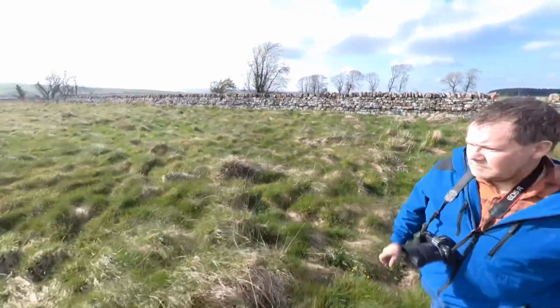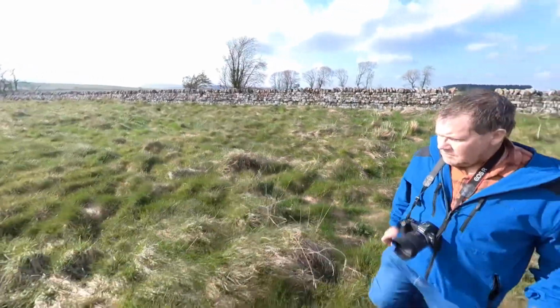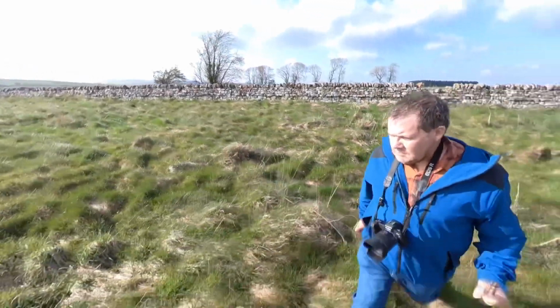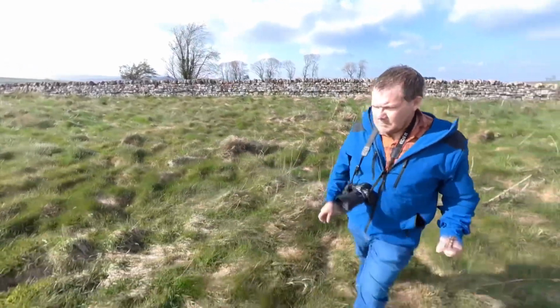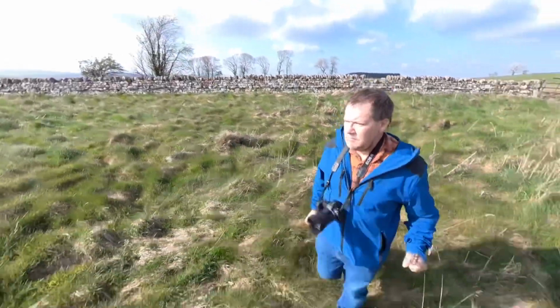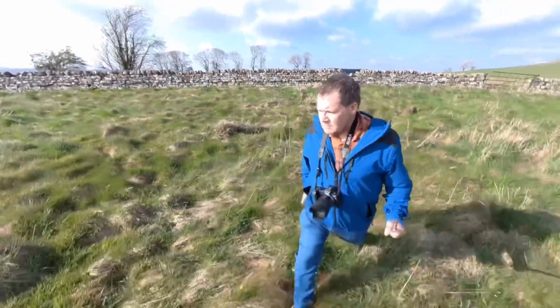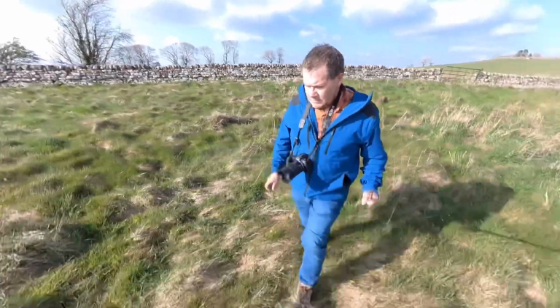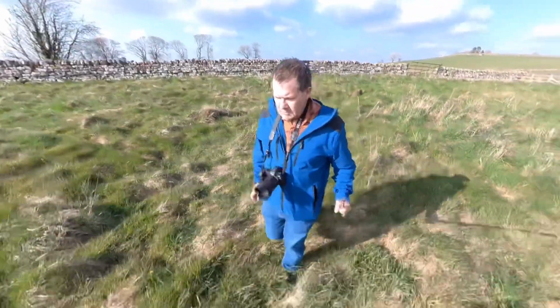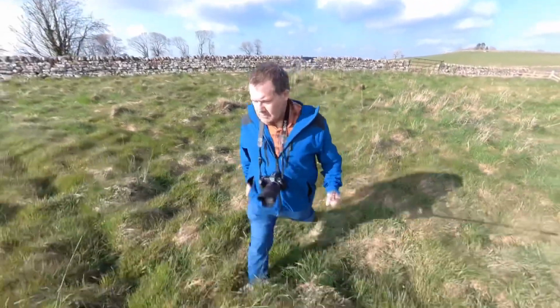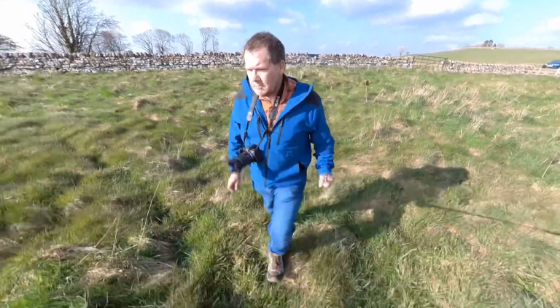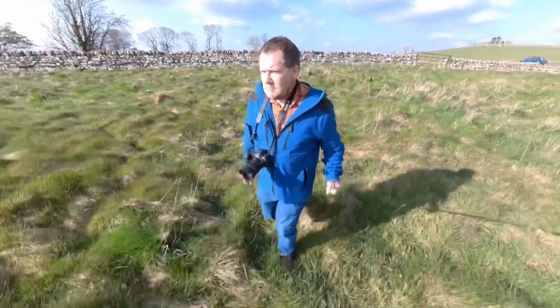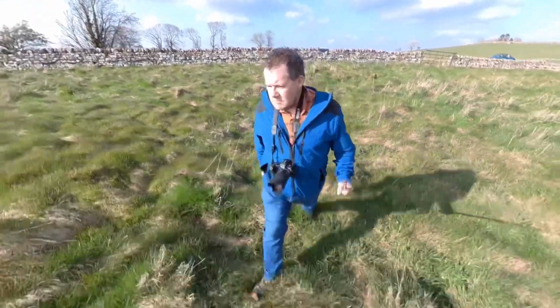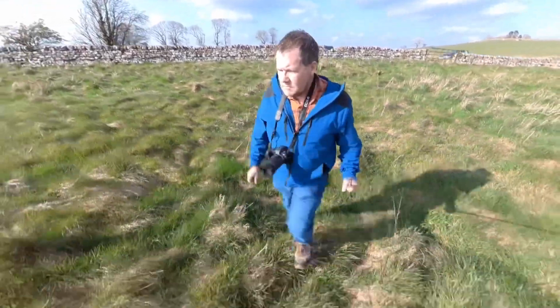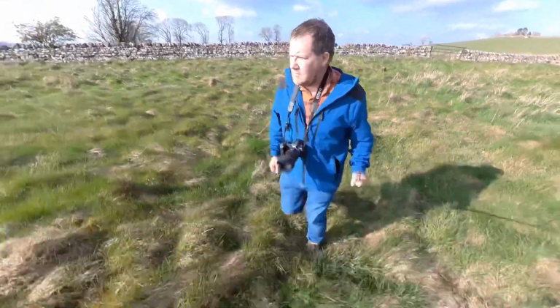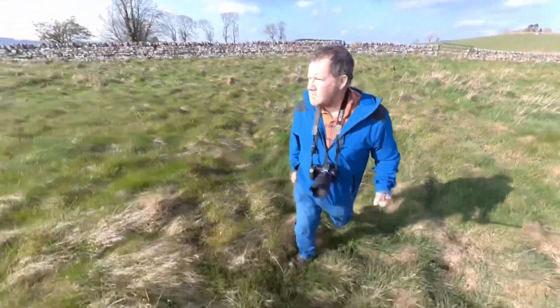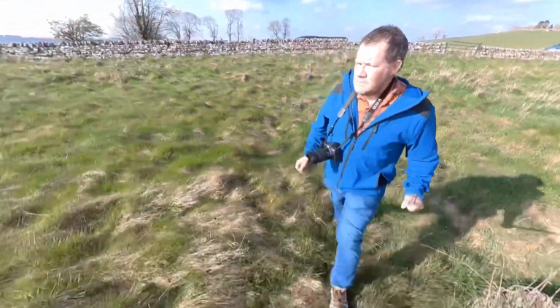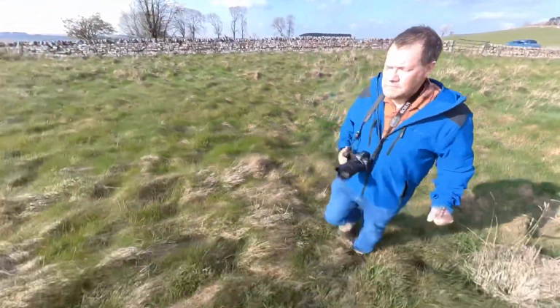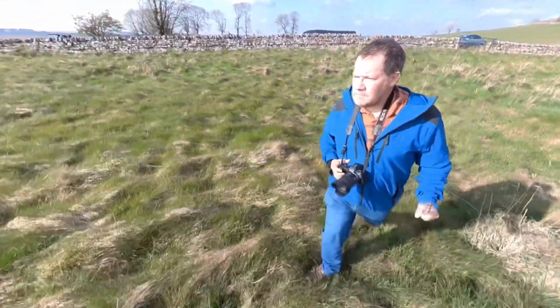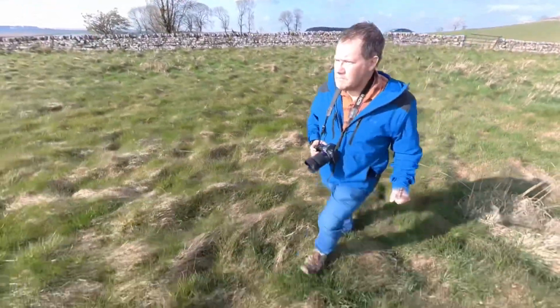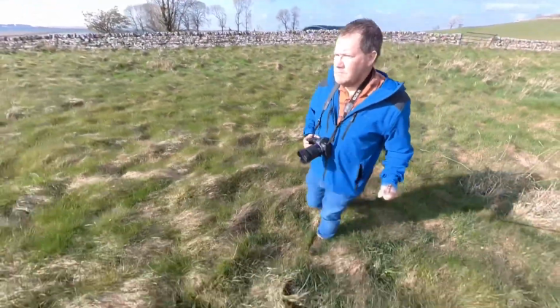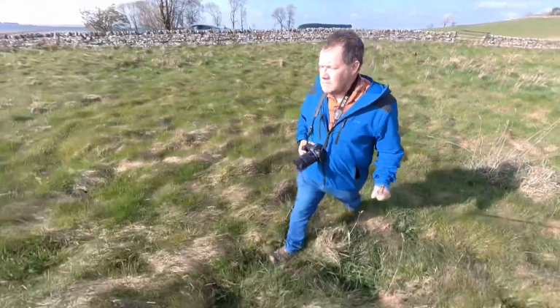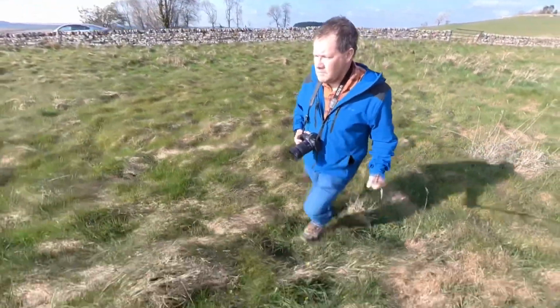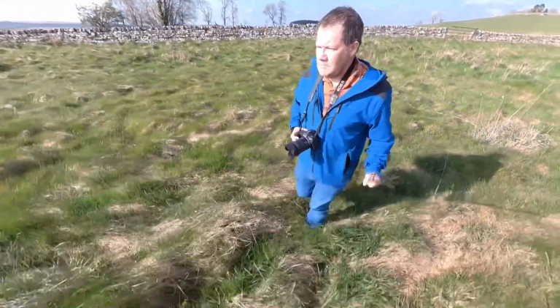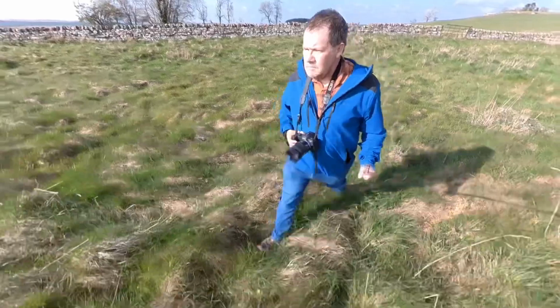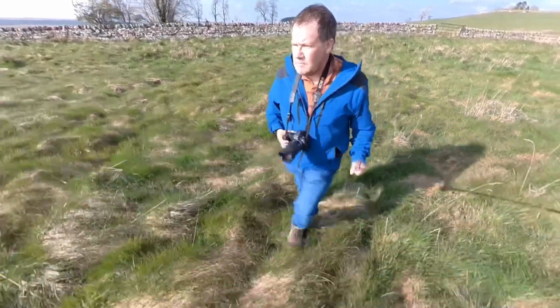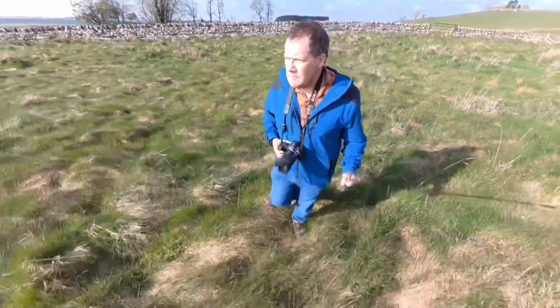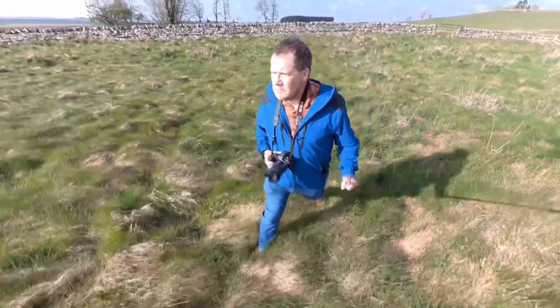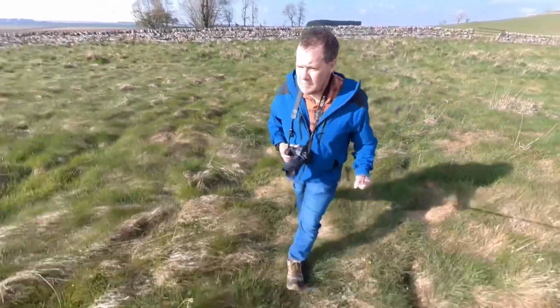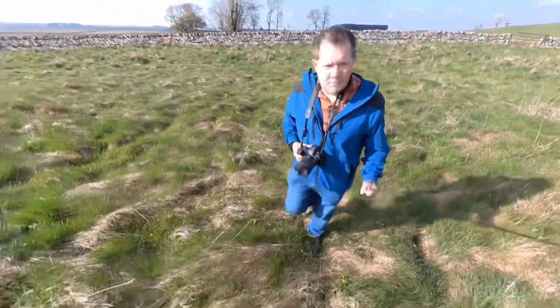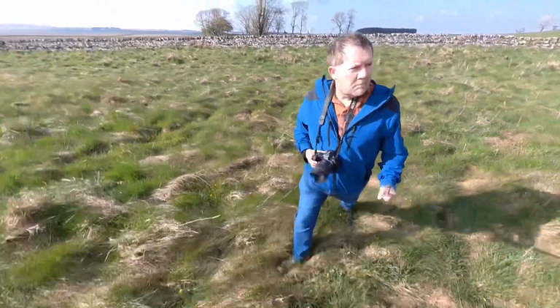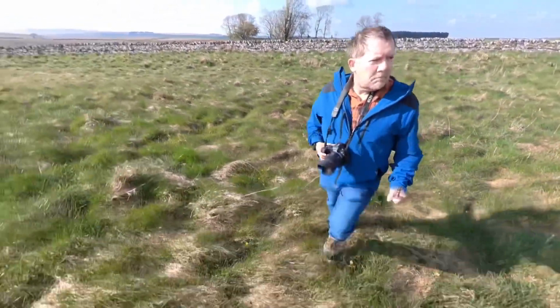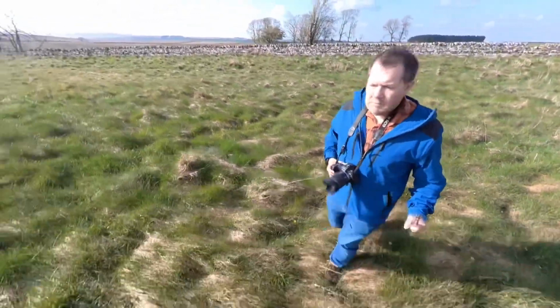It's possible the fort dates to about 130 AD, whereas Hadrian's Wall dates from 122. The fort was probably added because there was rather a large gap between Housesteads fort and Chester's down in the valley.